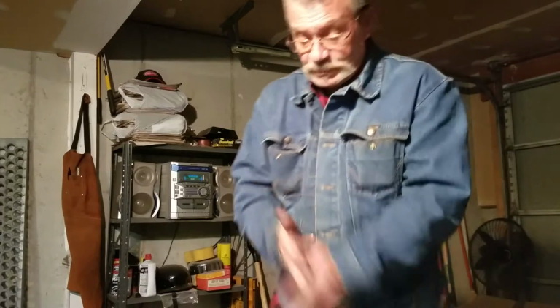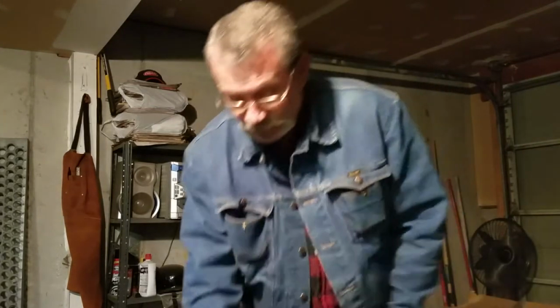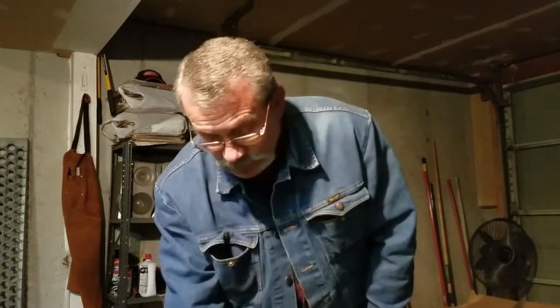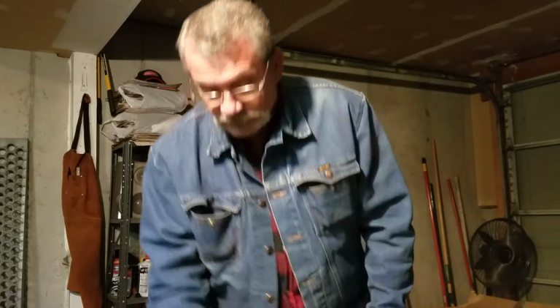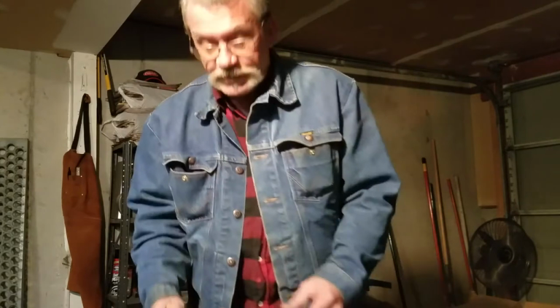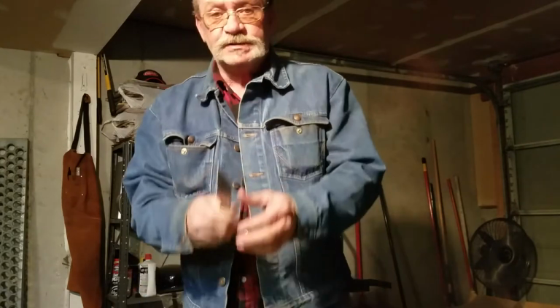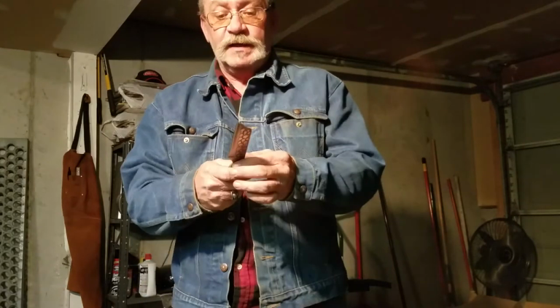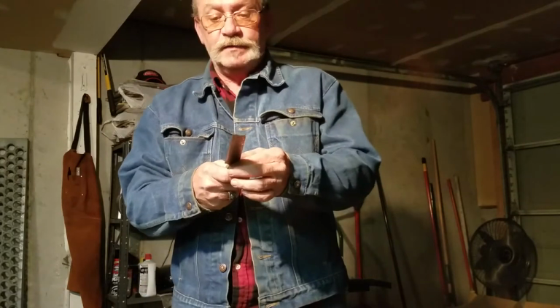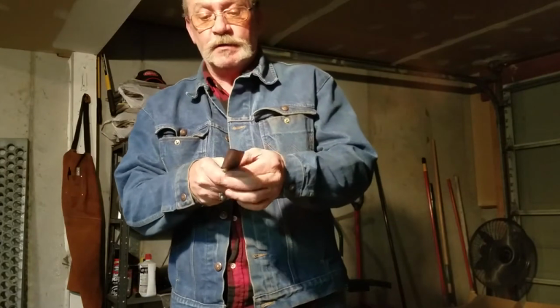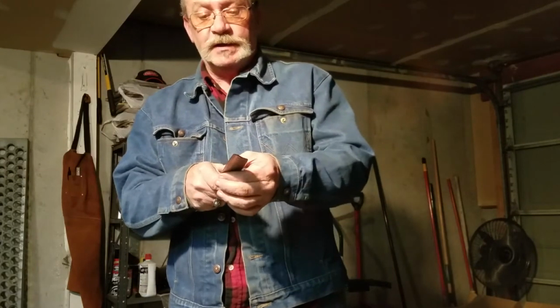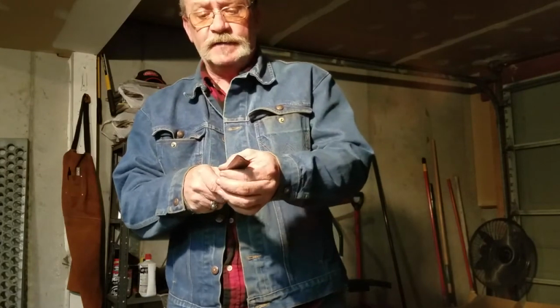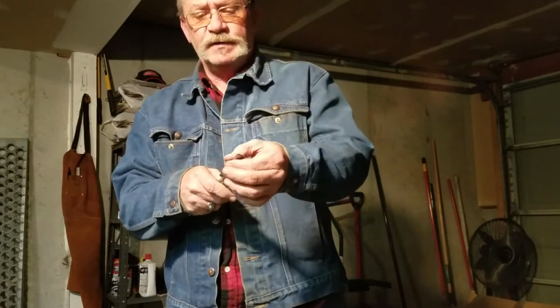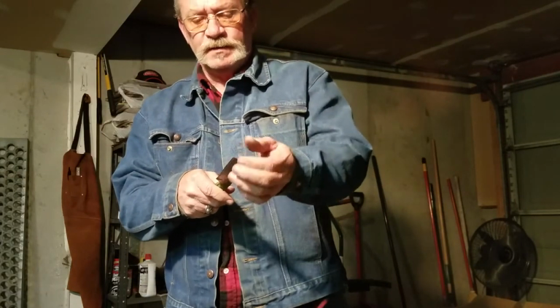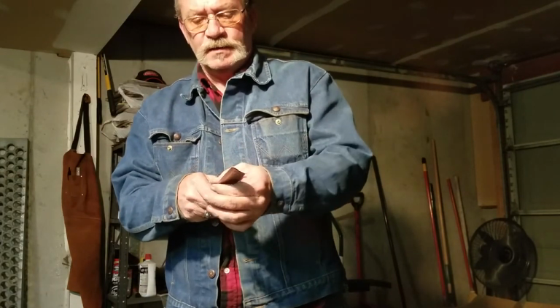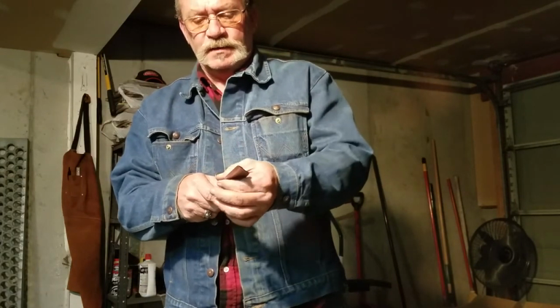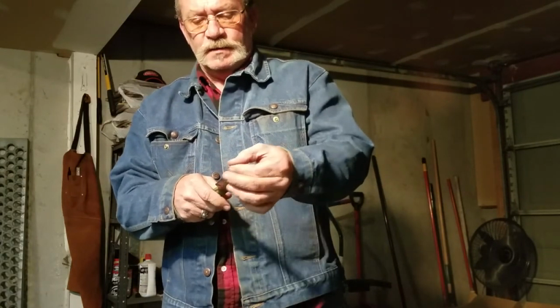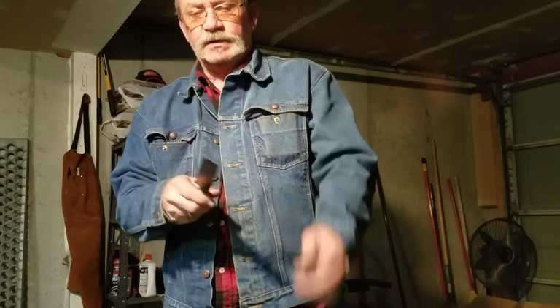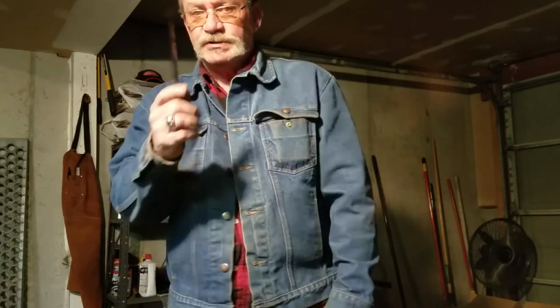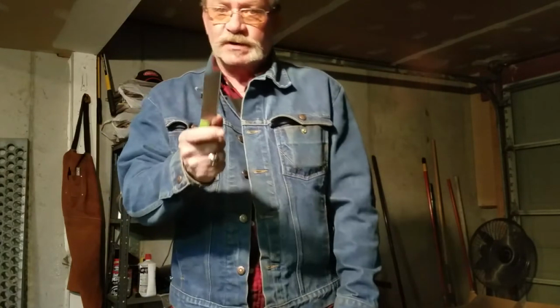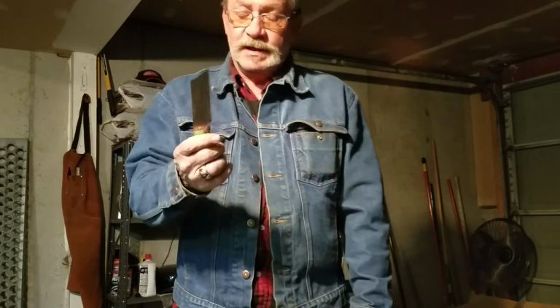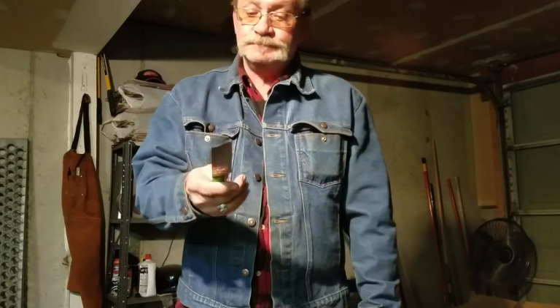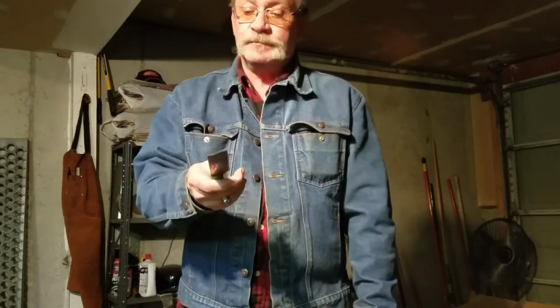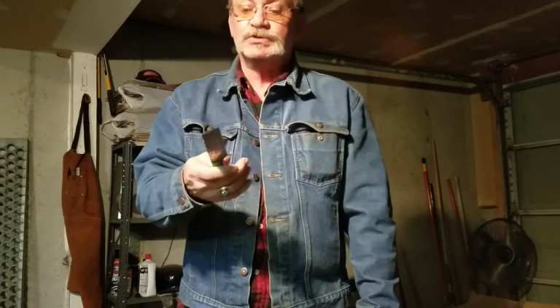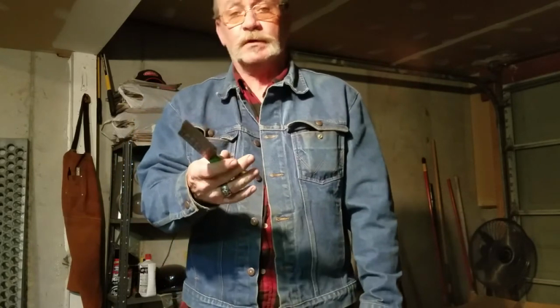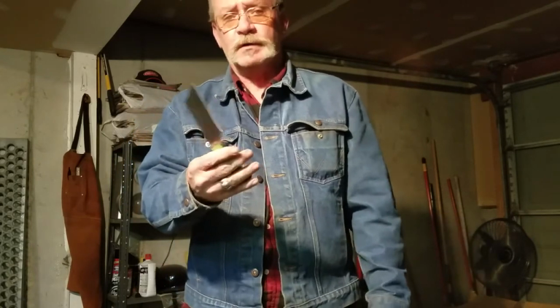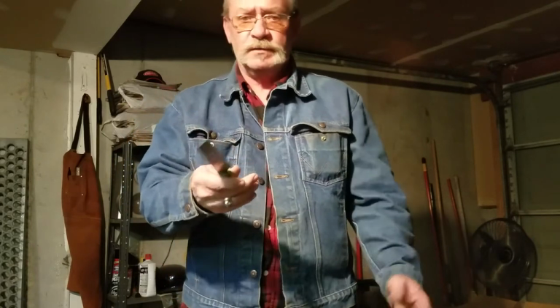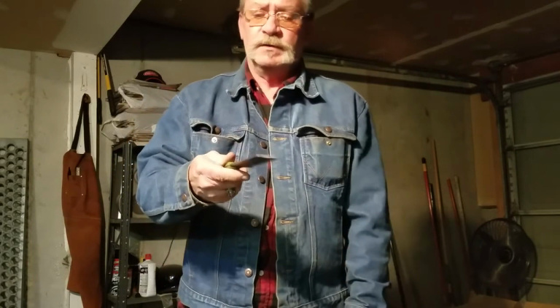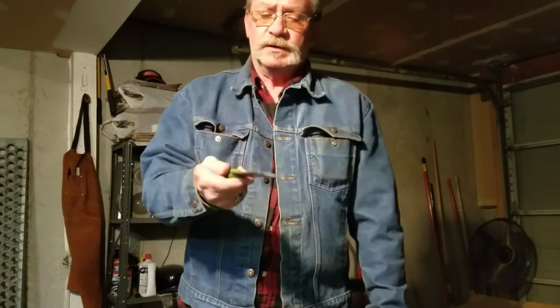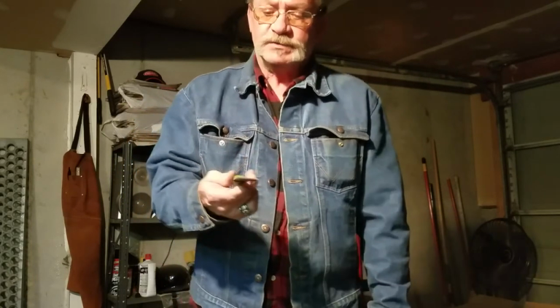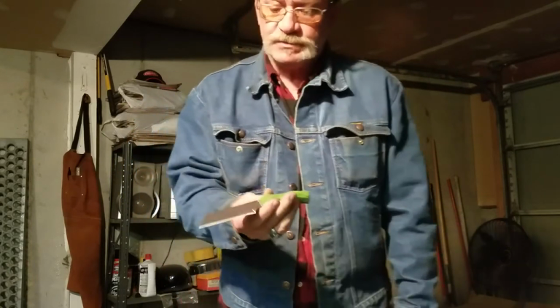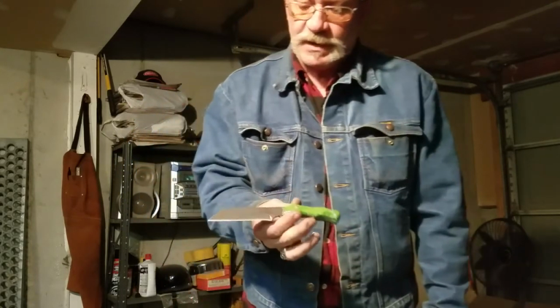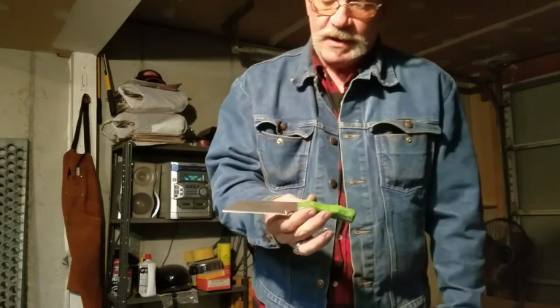Everybody knows that I've started making knives, but the question is, are they useful, or does it just look like a knife?